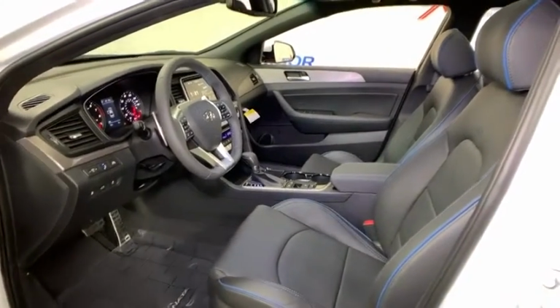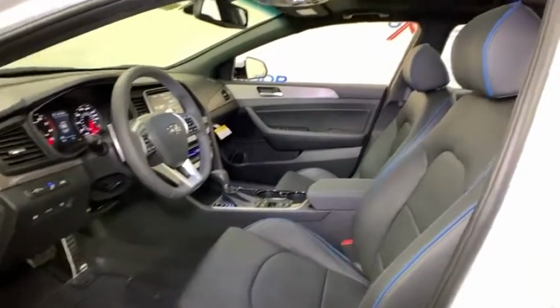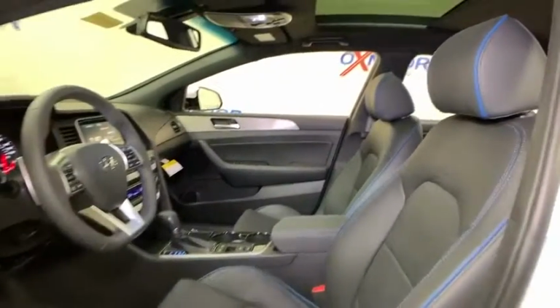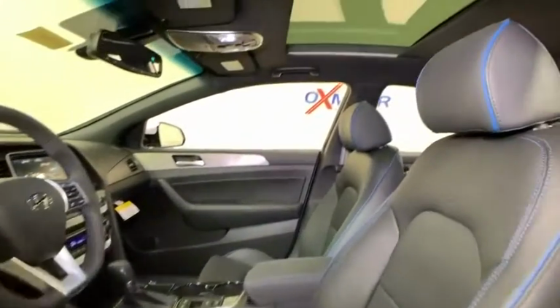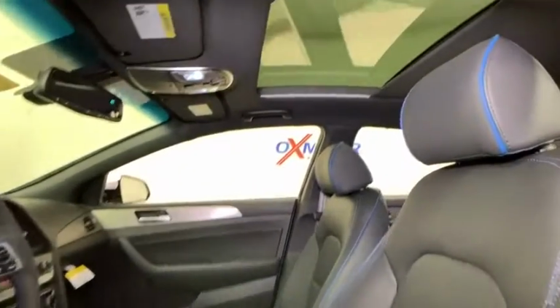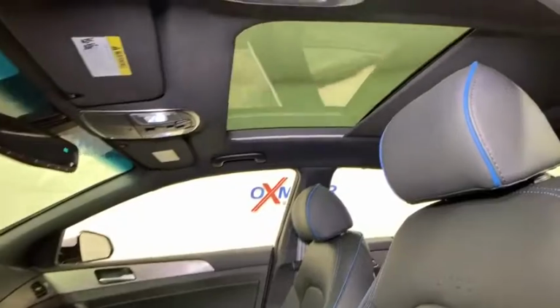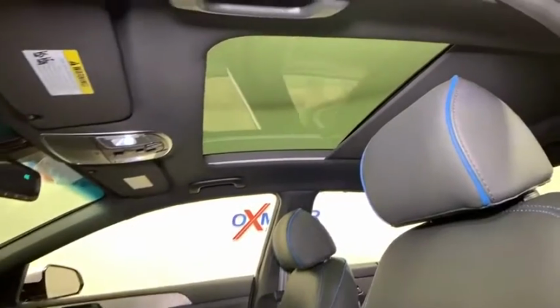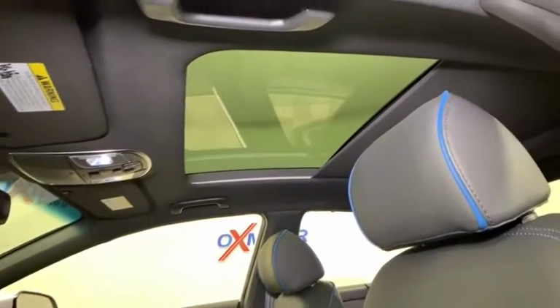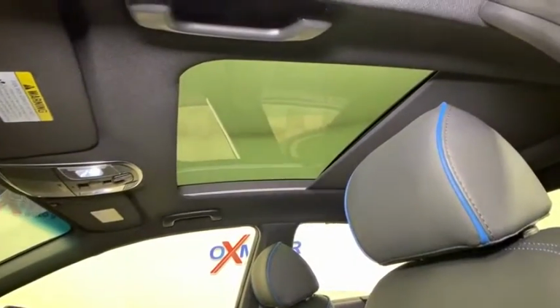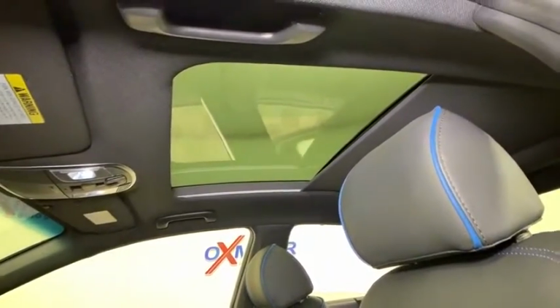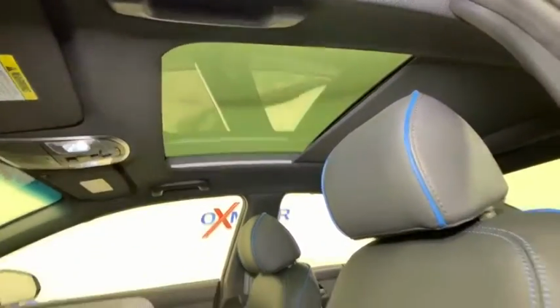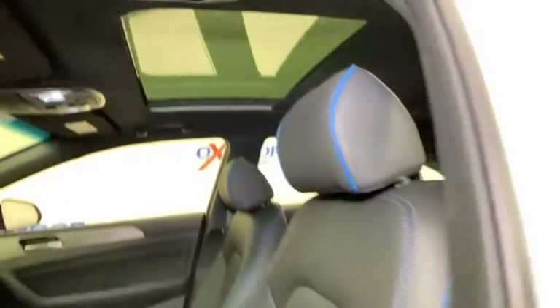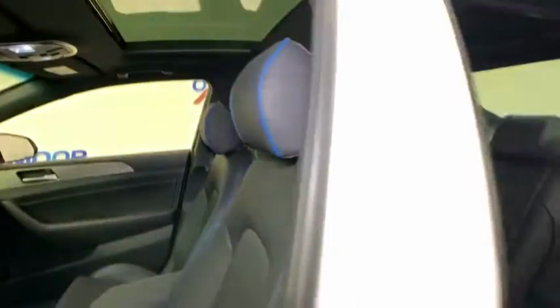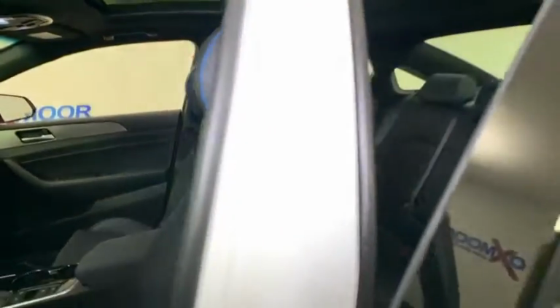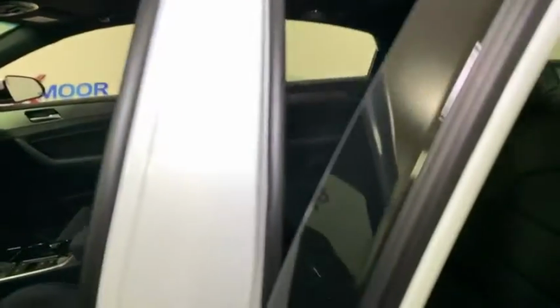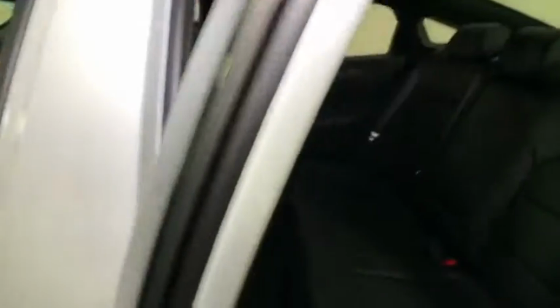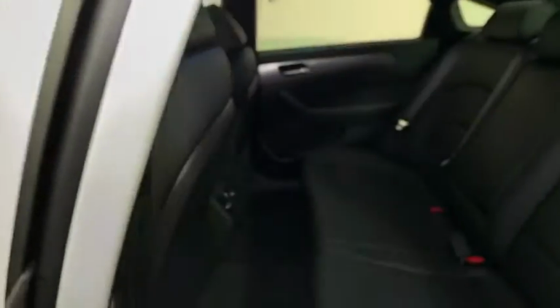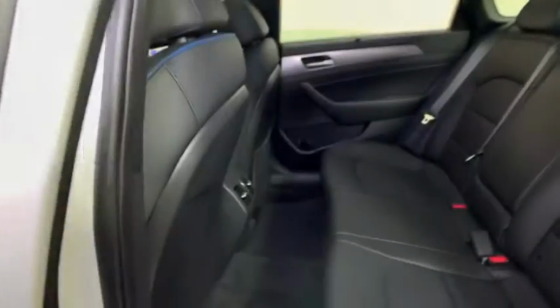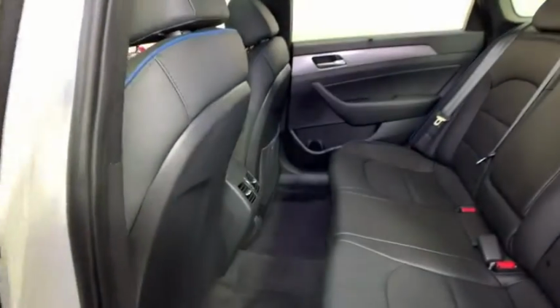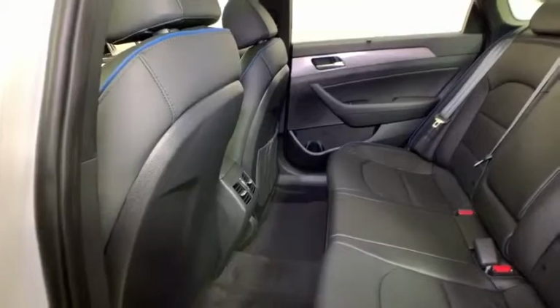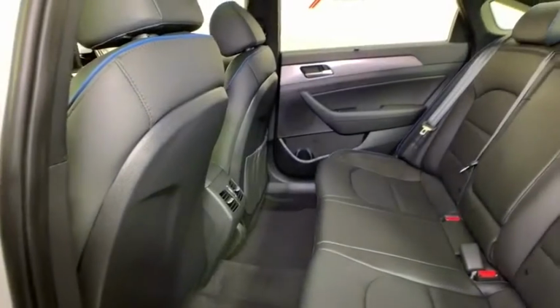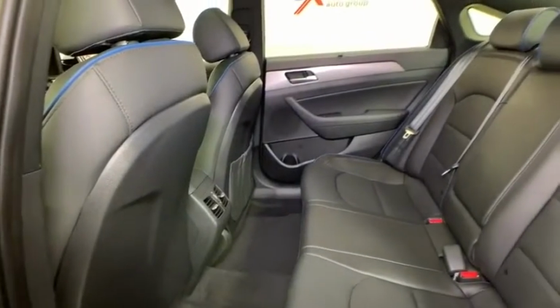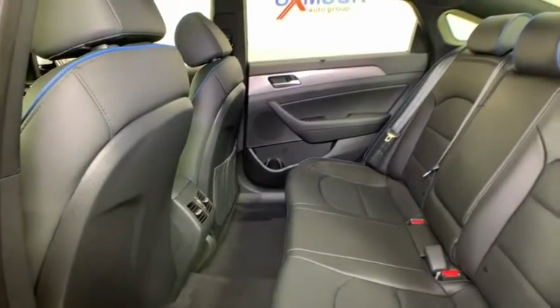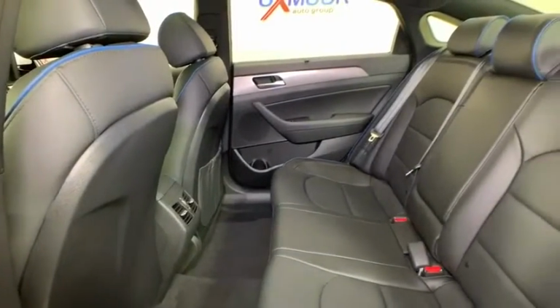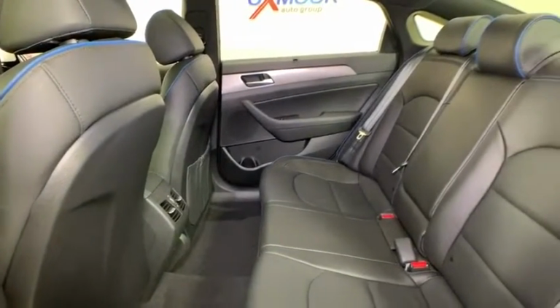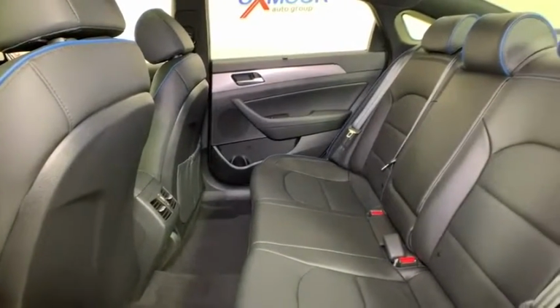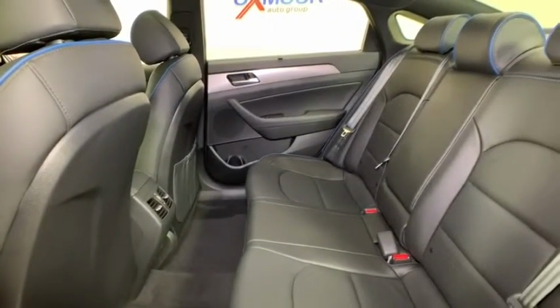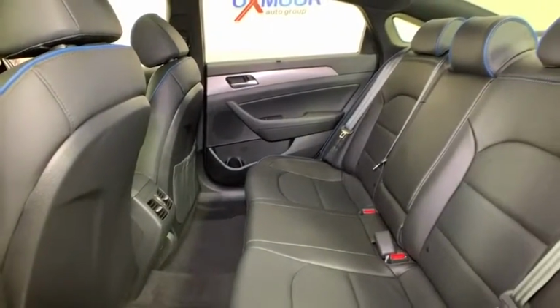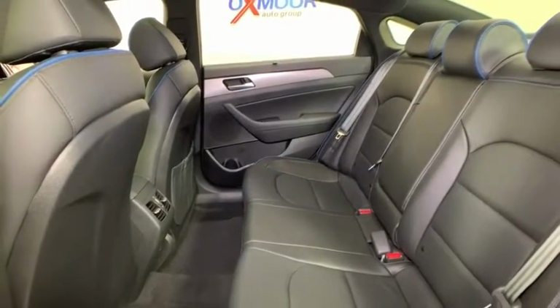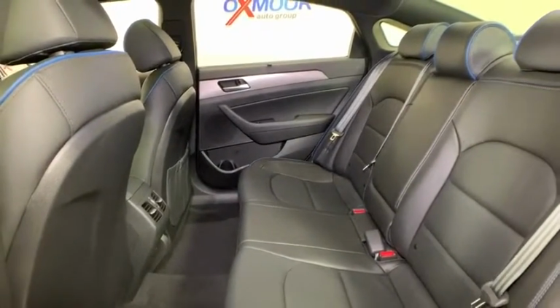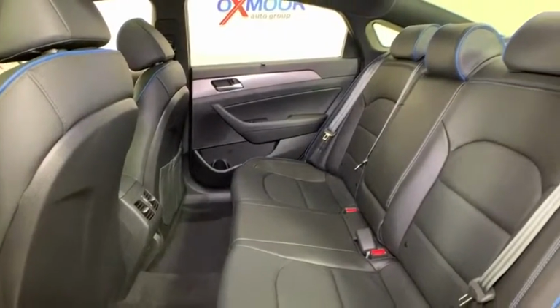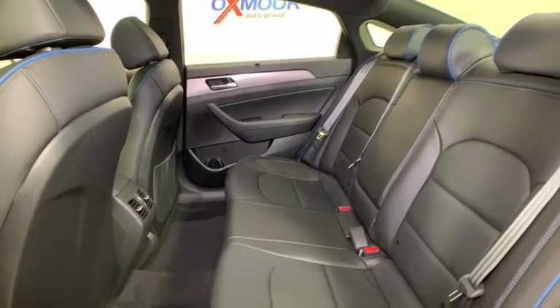Security system, electronic stability control, rear window defroster, power windows, trip computer, heated front seat, heated steering wheel, compass, tachometer, leather seats, brake assist.